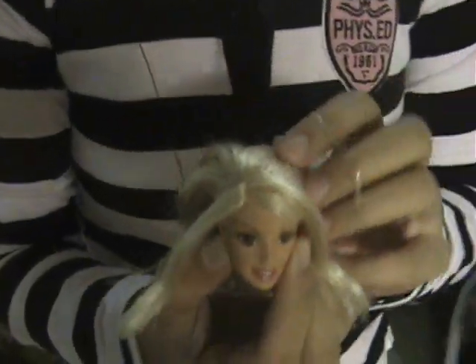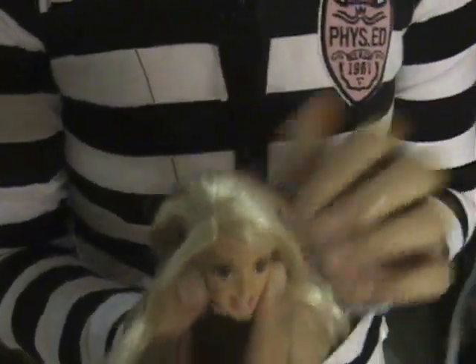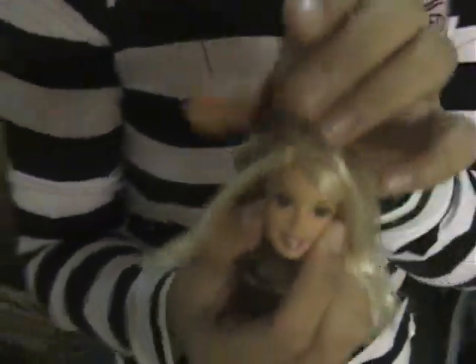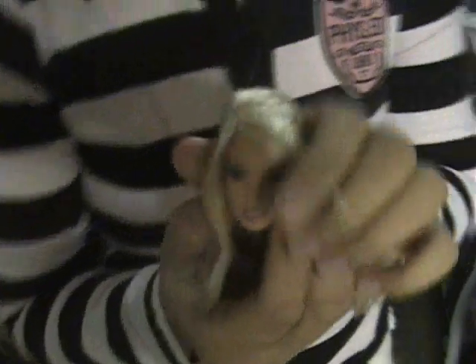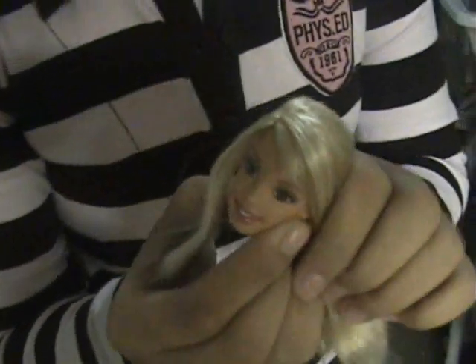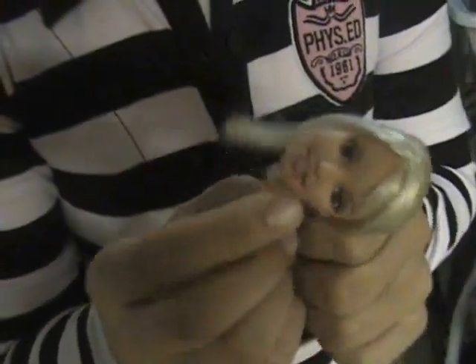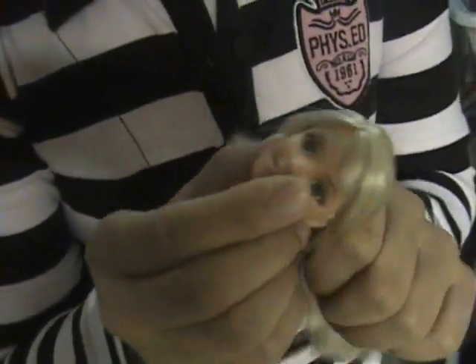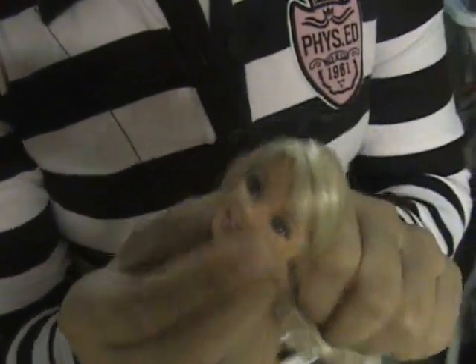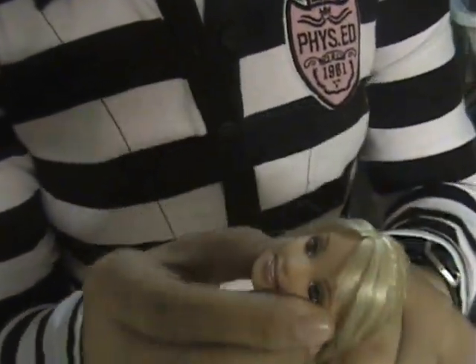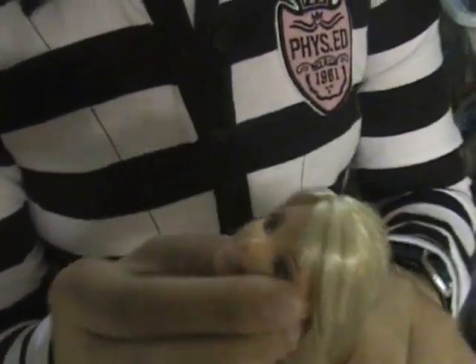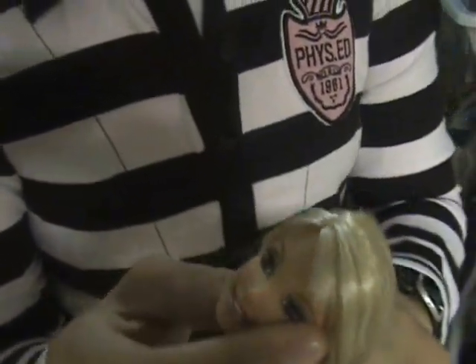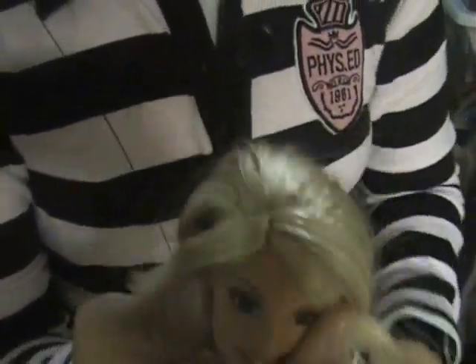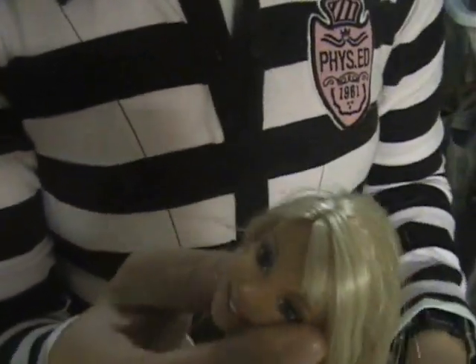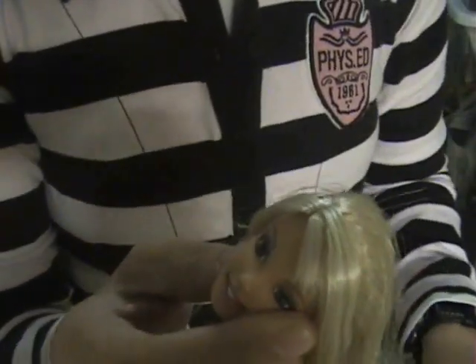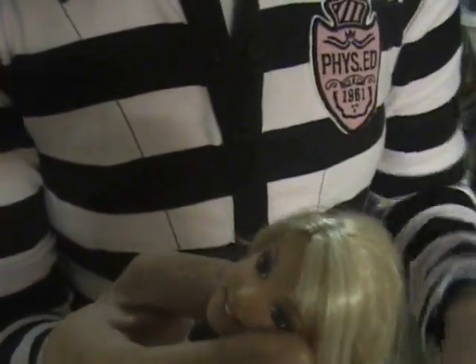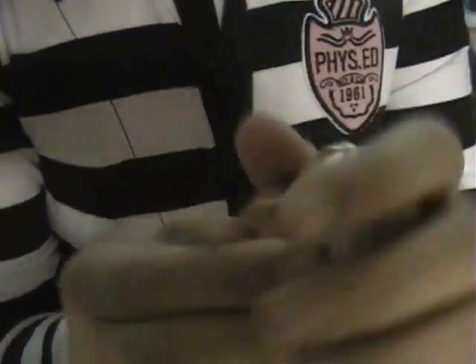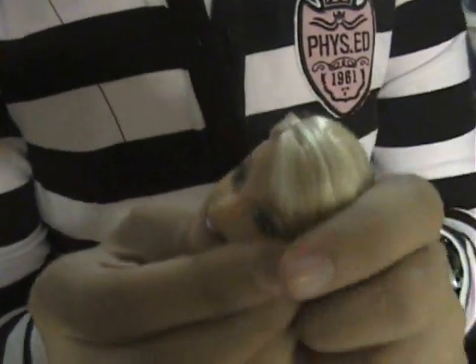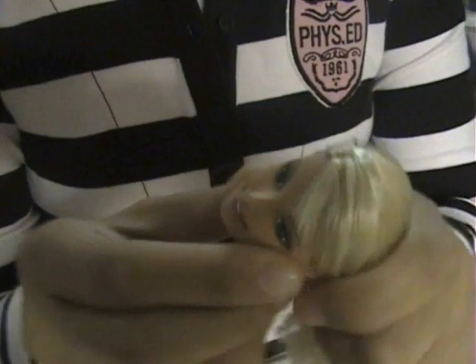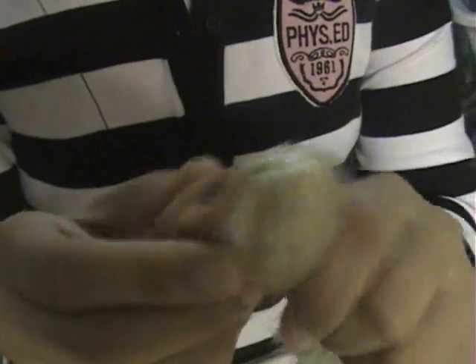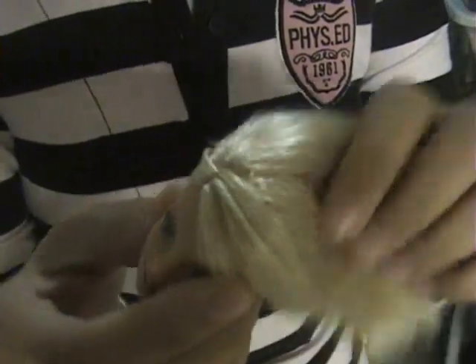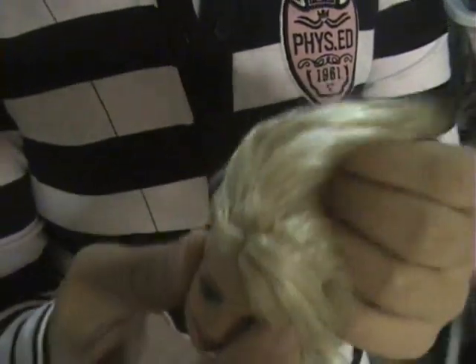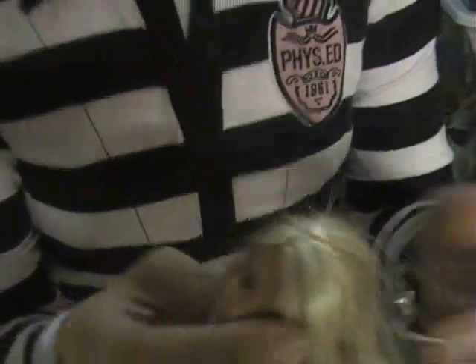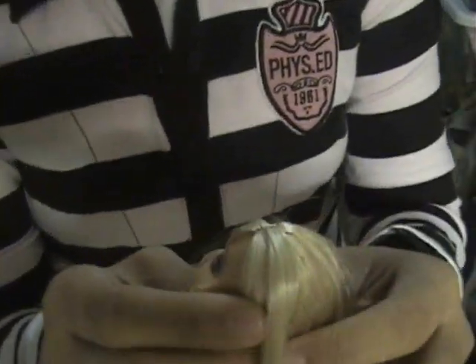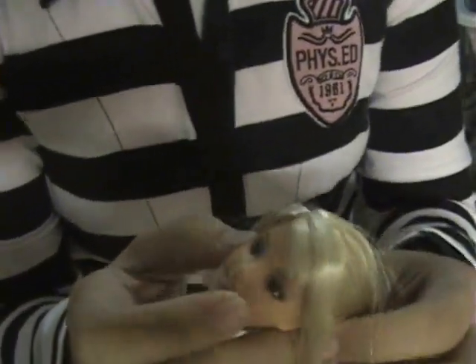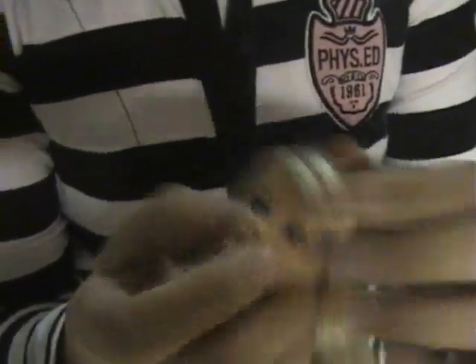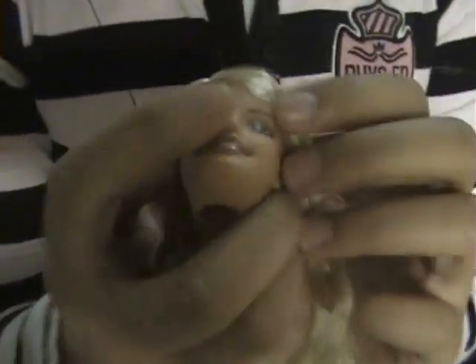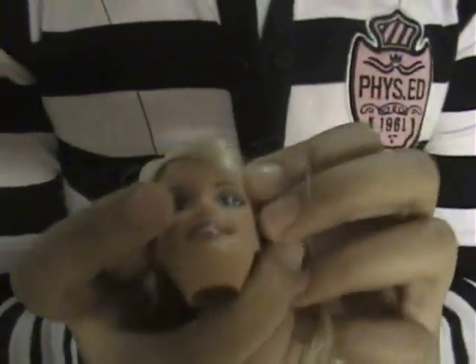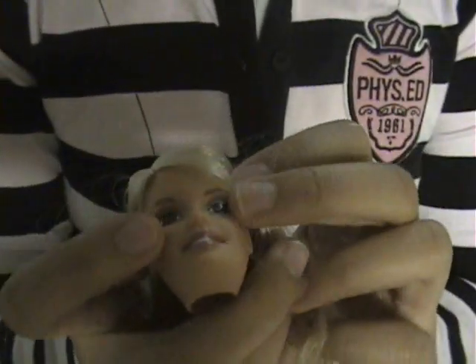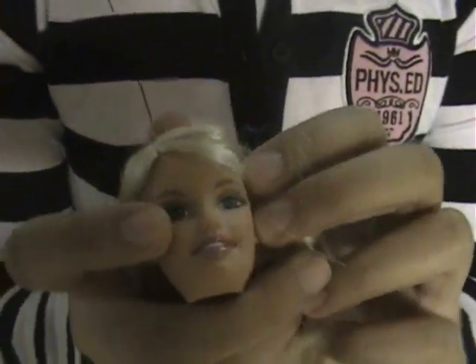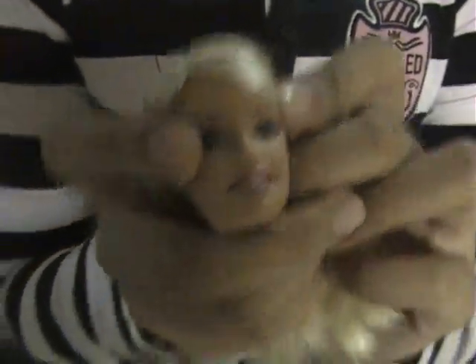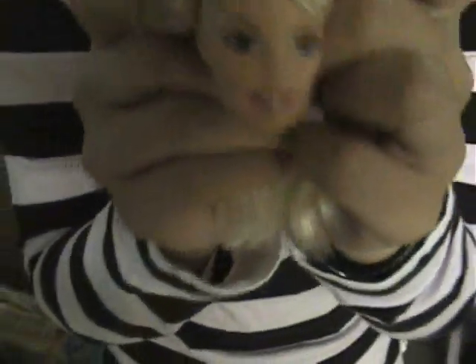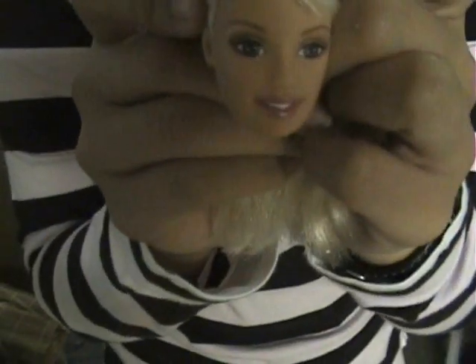Barbie's head is mostly made out of rubber, and her hair is made of nylon. She has details painted on her face.